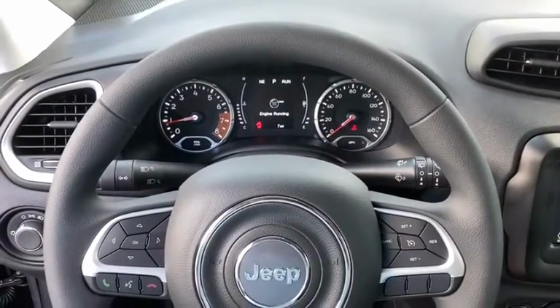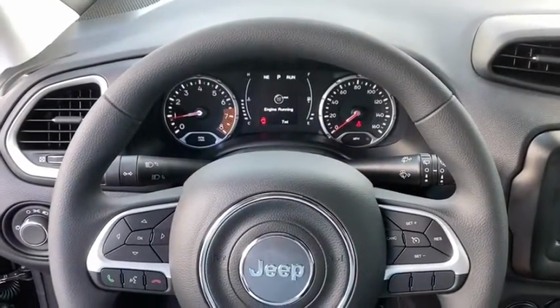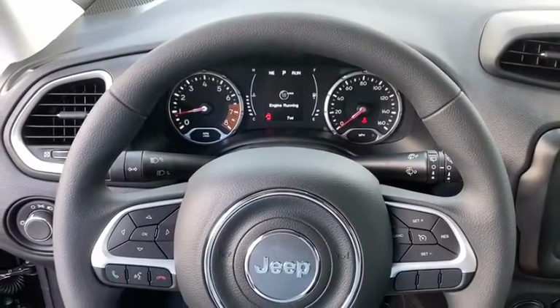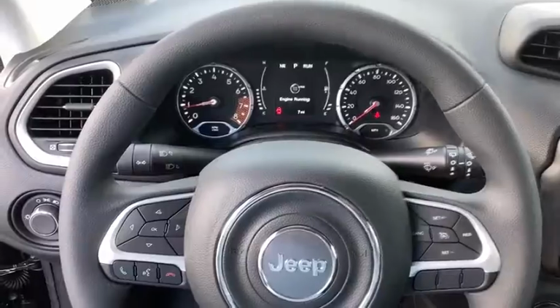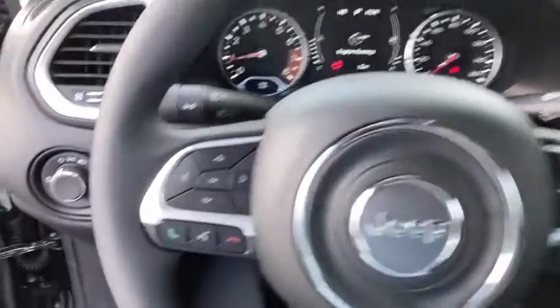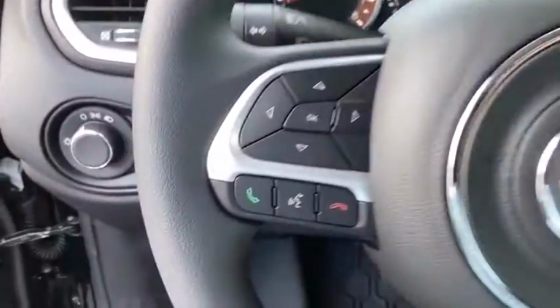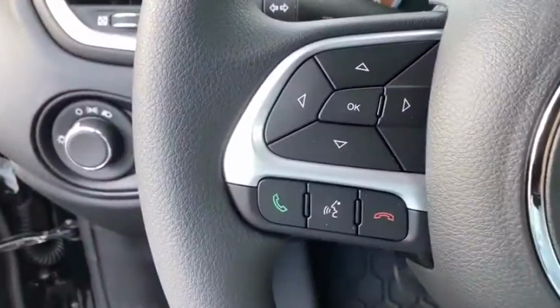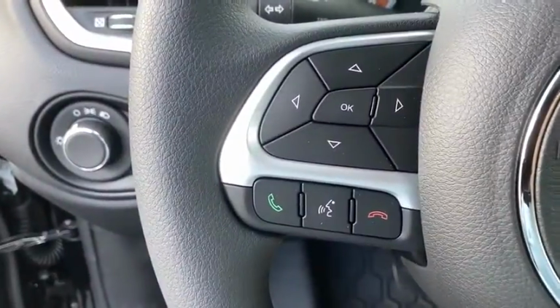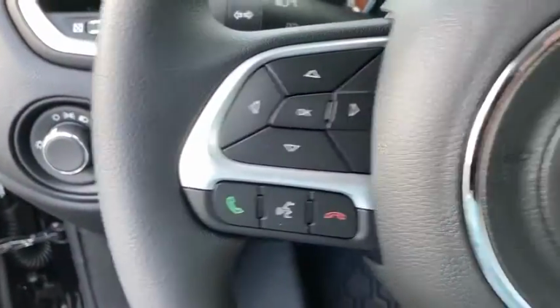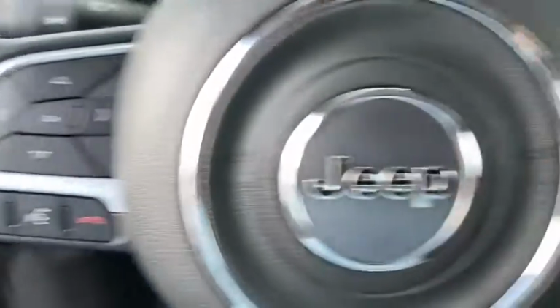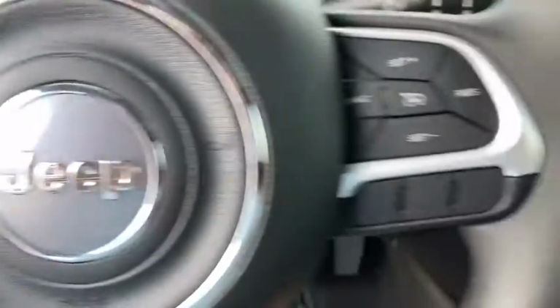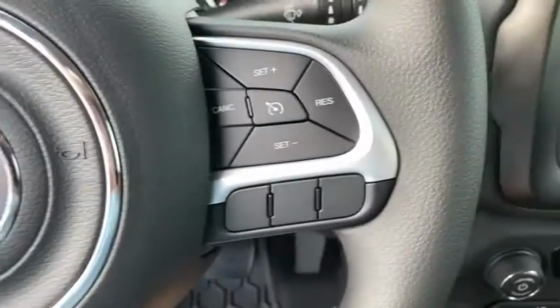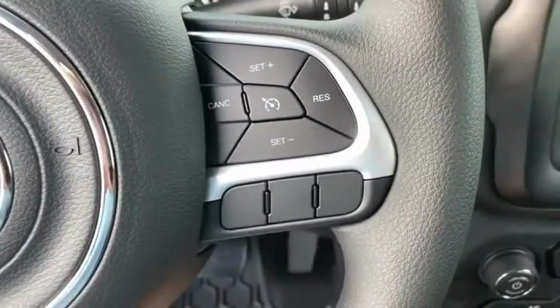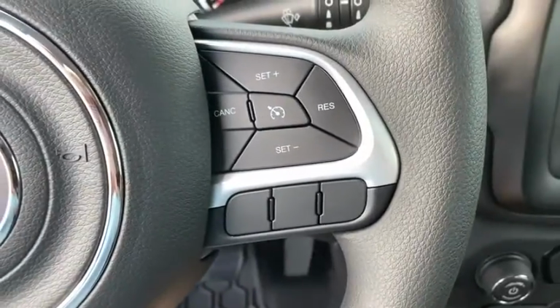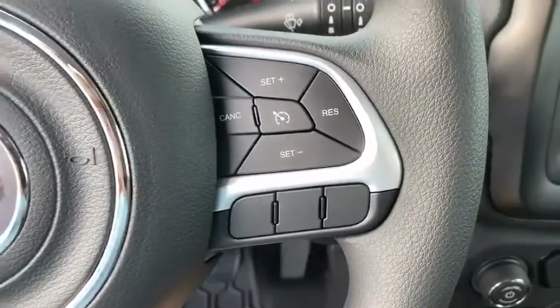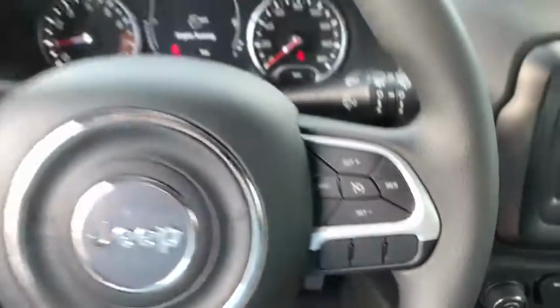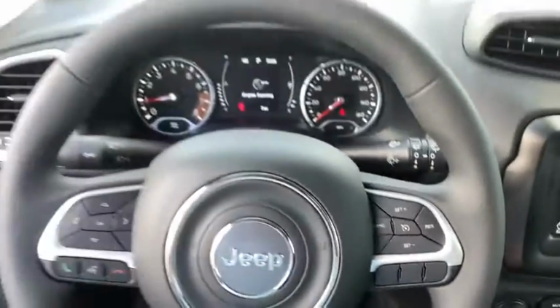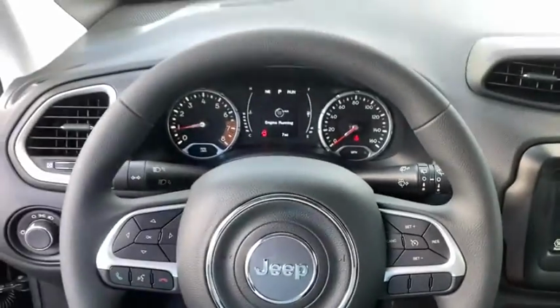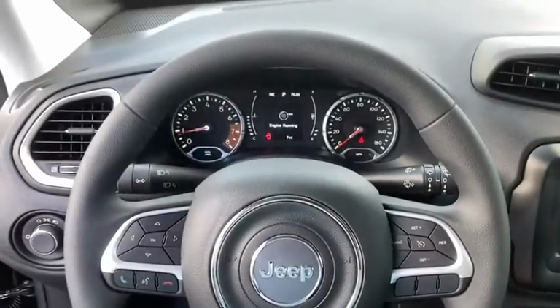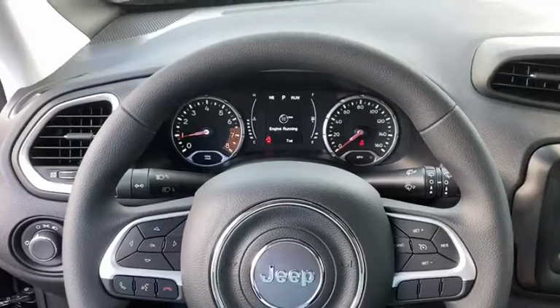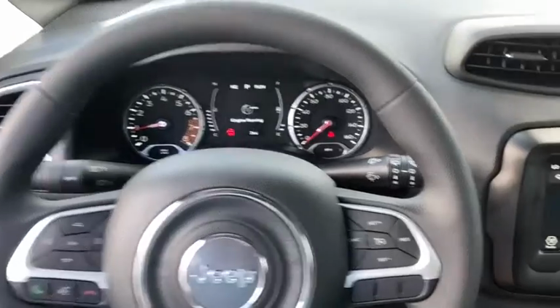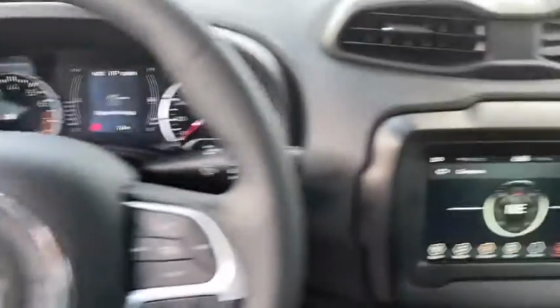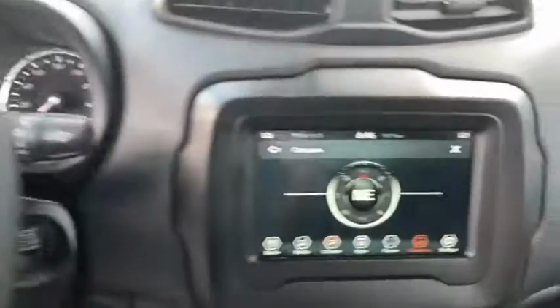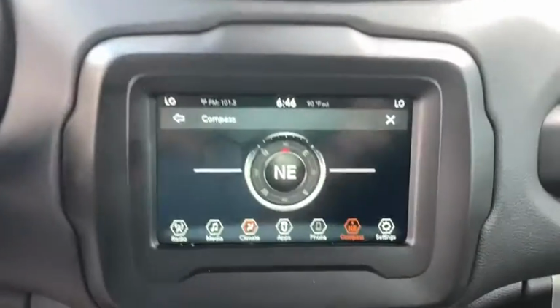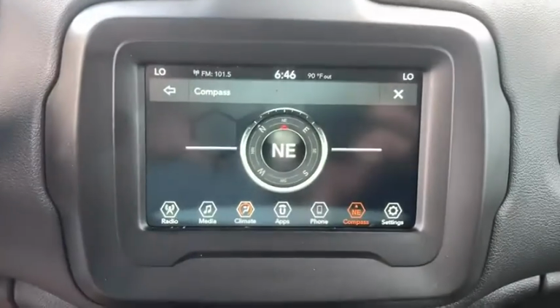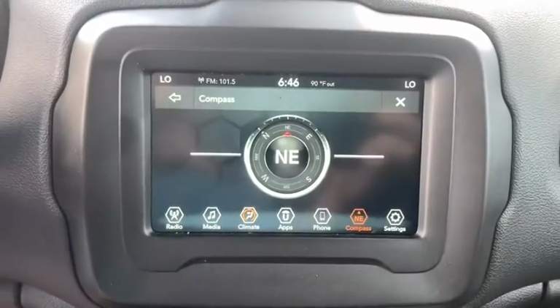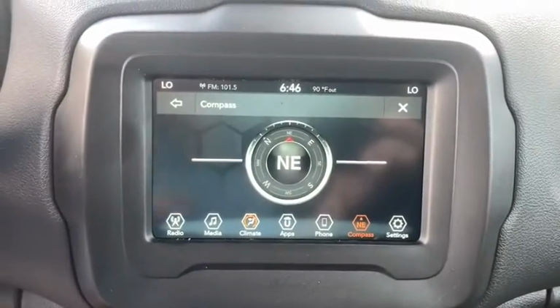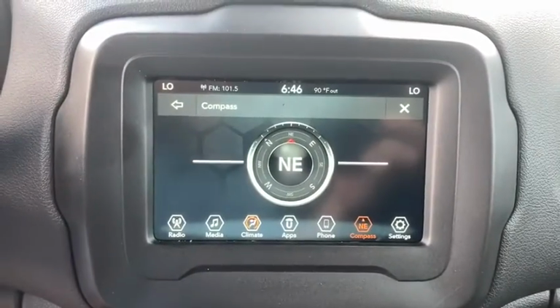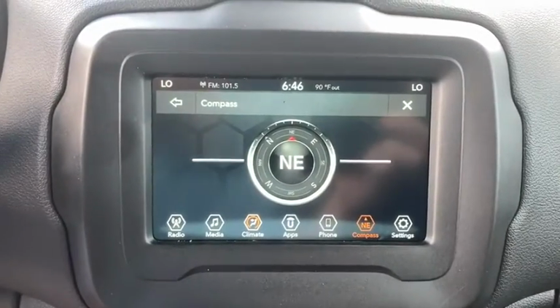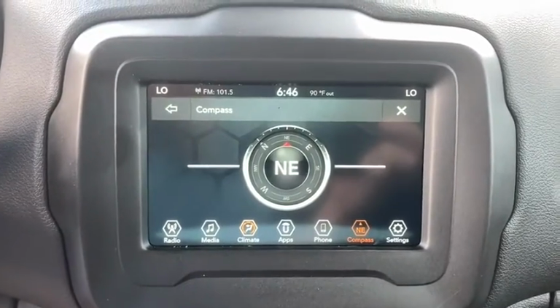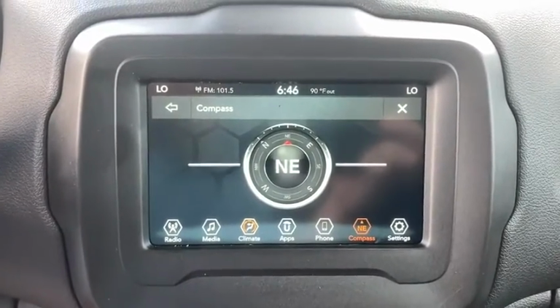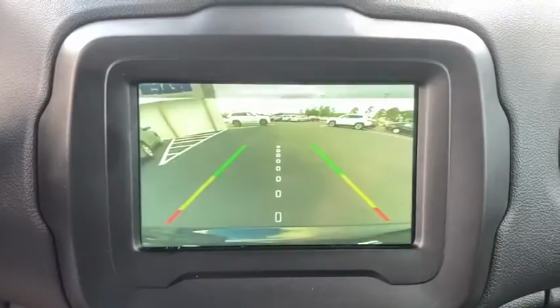Sirius satellite radio, panic alarm, tachometer, brake assist, remote keyless entry, driver vanity mirror, front bucket seats, rear view camera, front reading lamps.